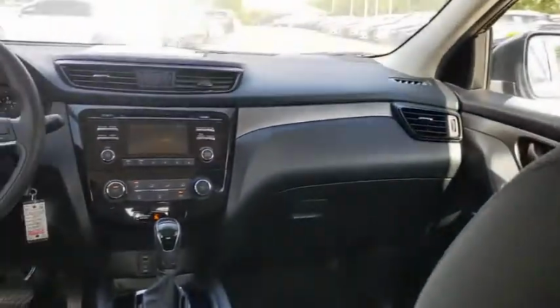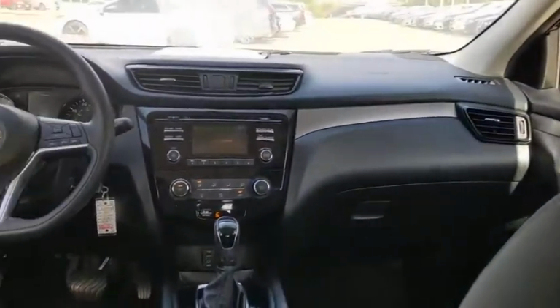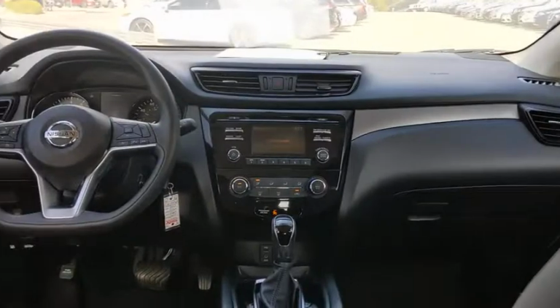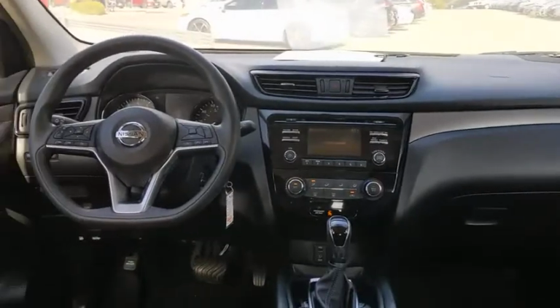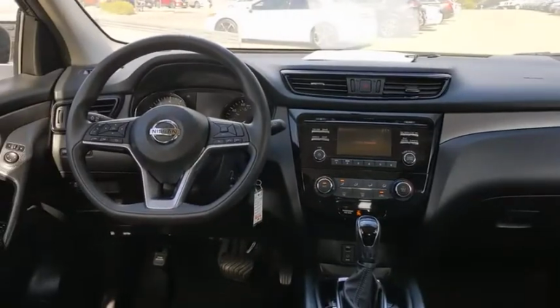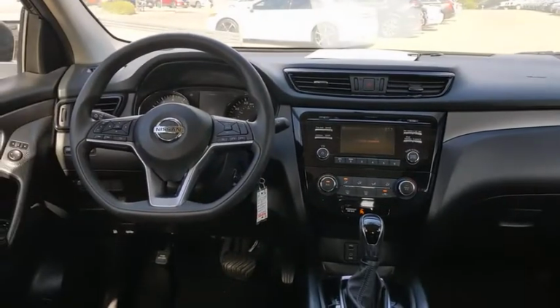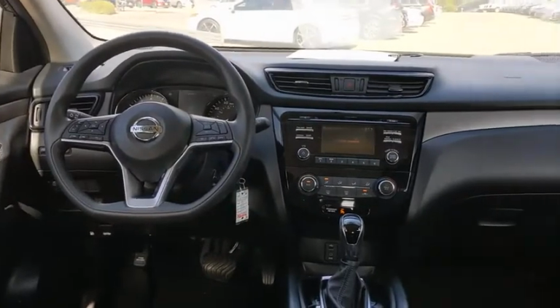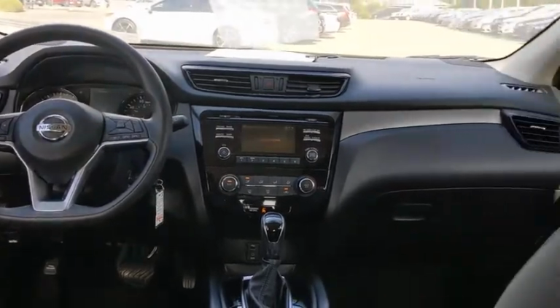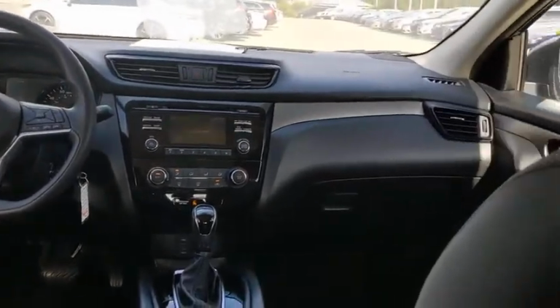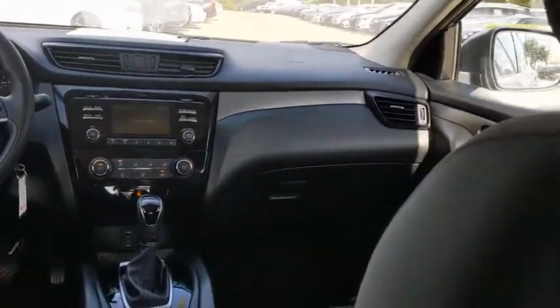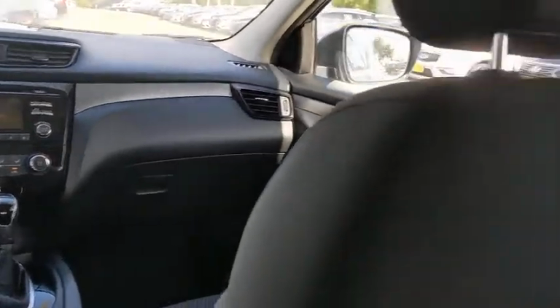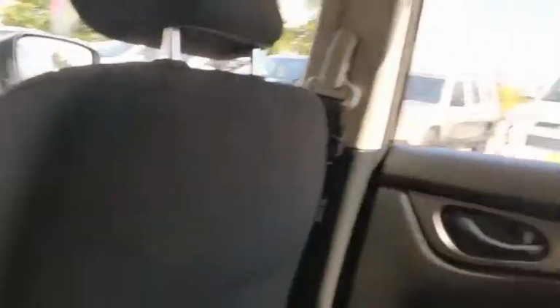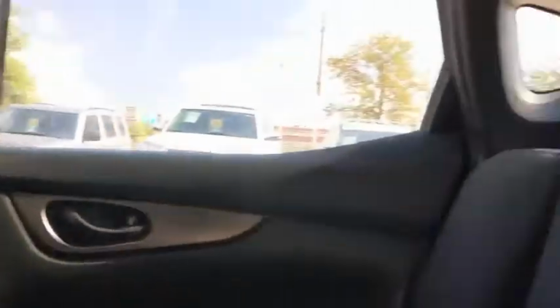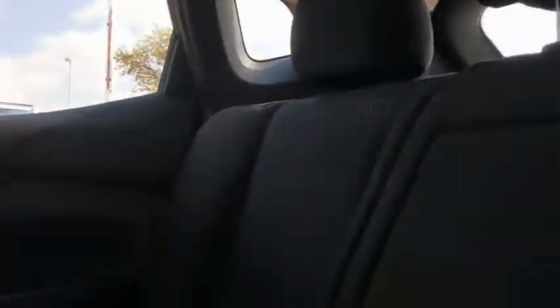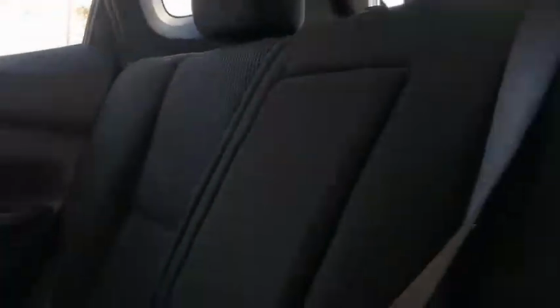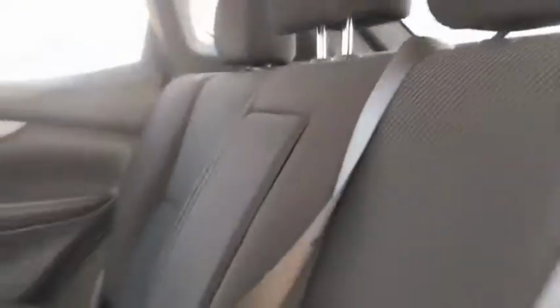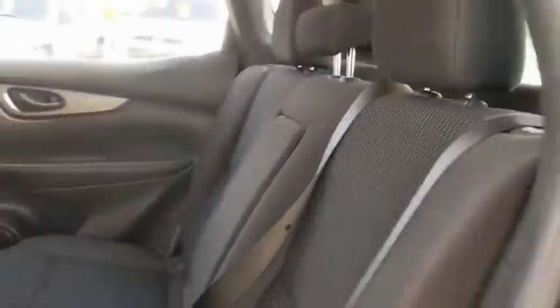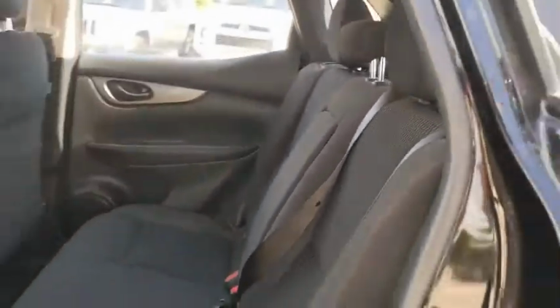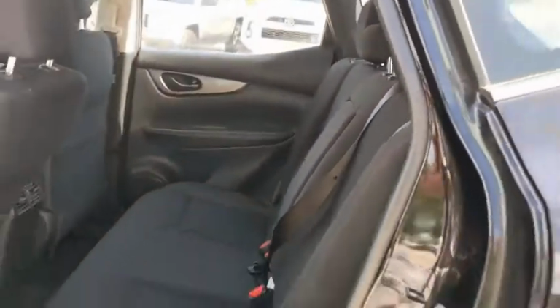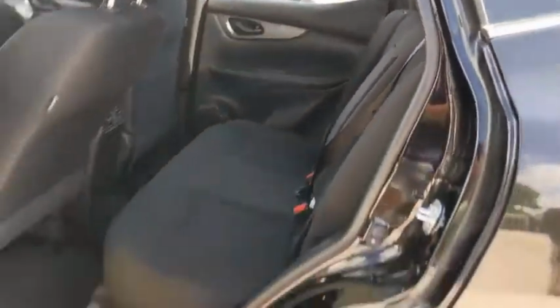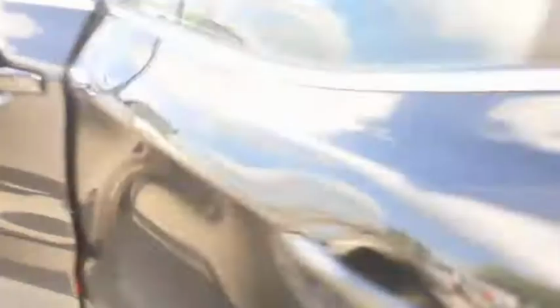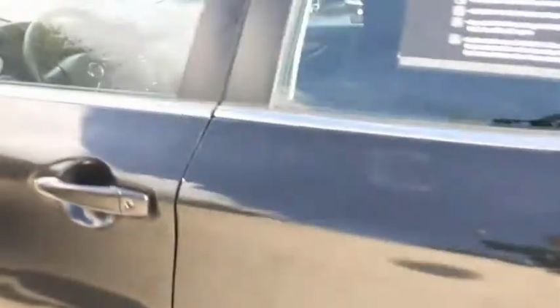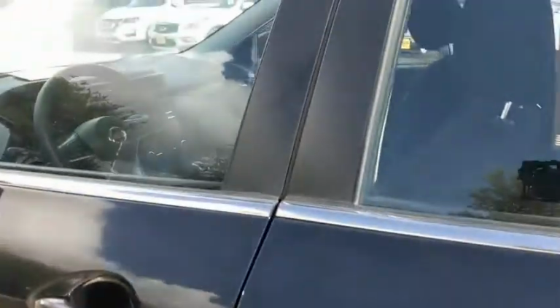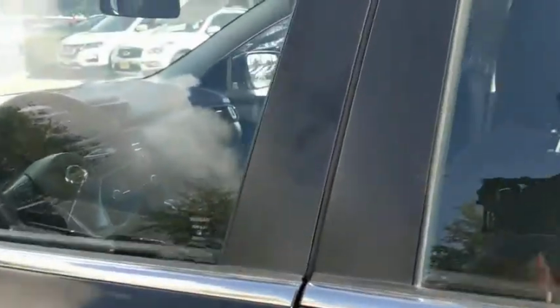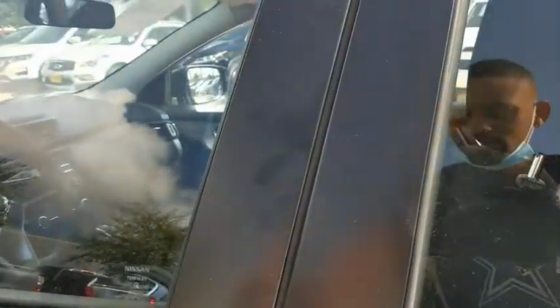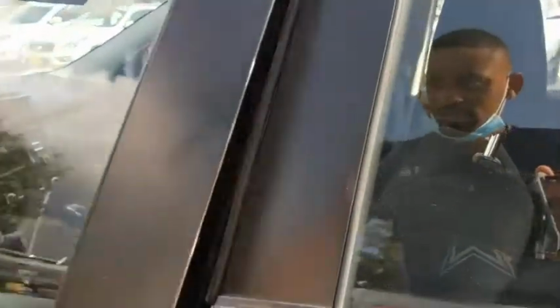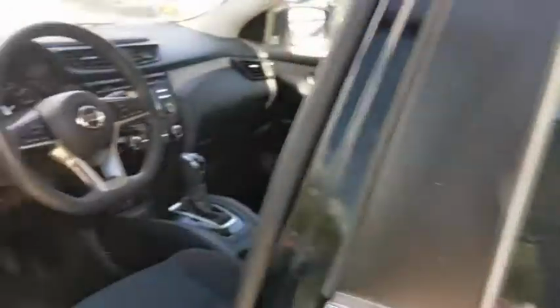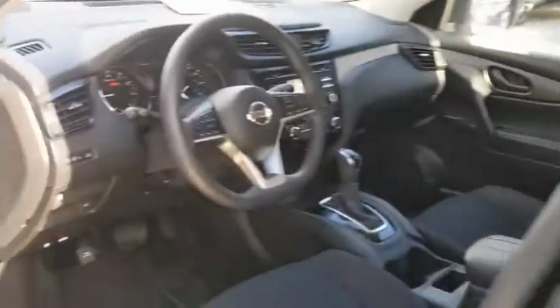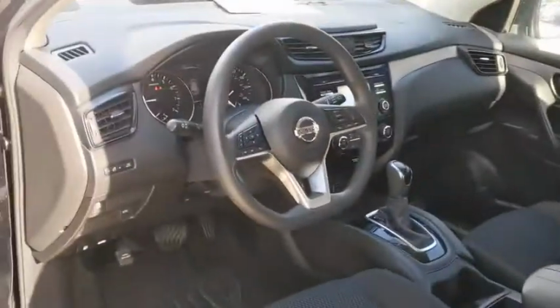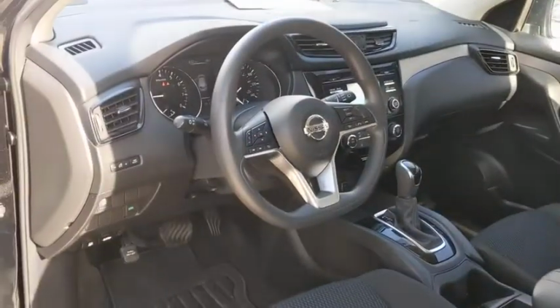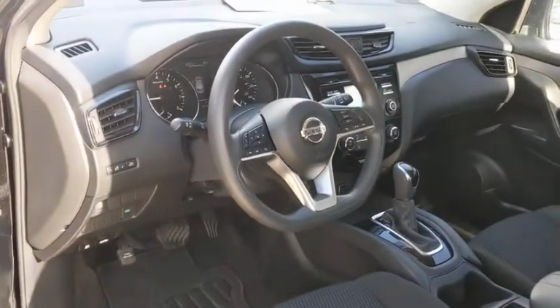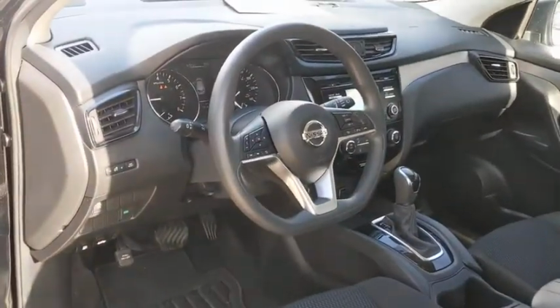Front-wheel drive, rear defrost, AM-FM stereo radio, security system, child safety locks, power door locks, CD player, MP3 player.